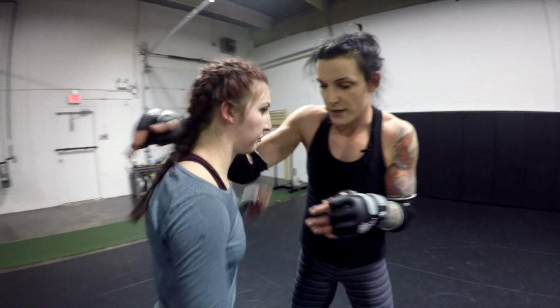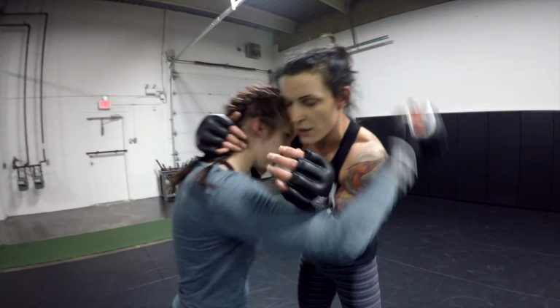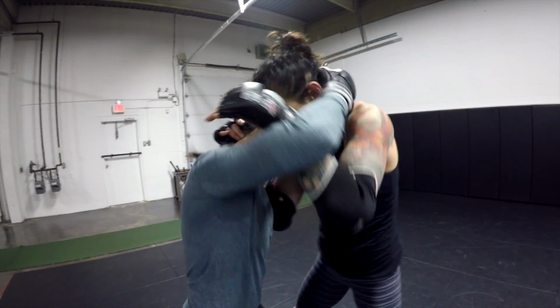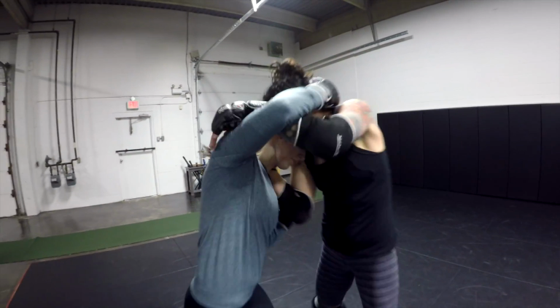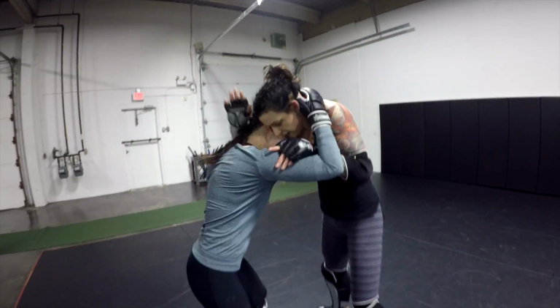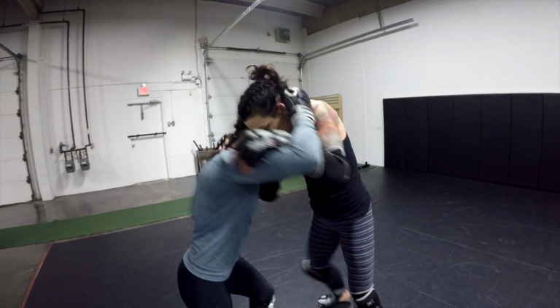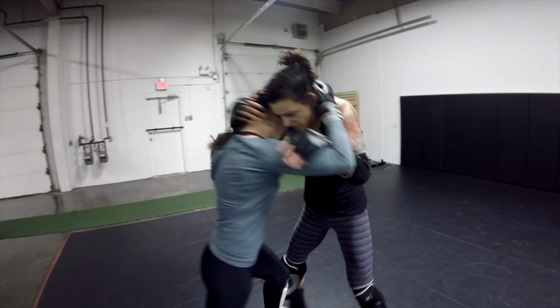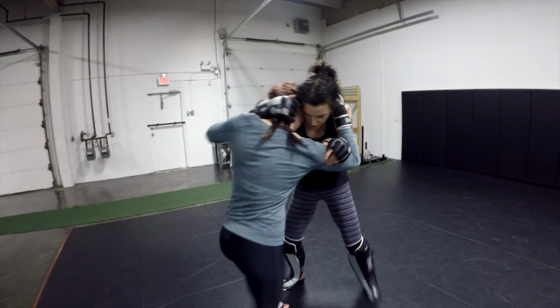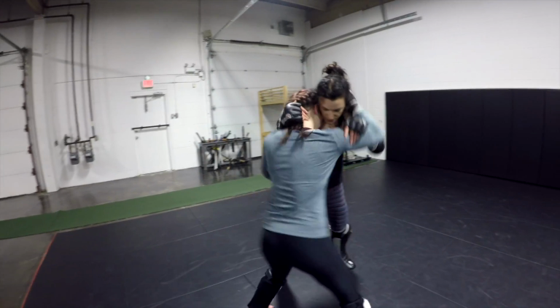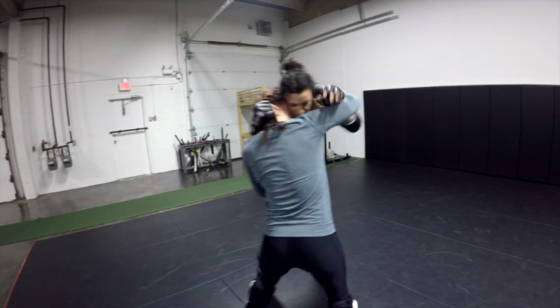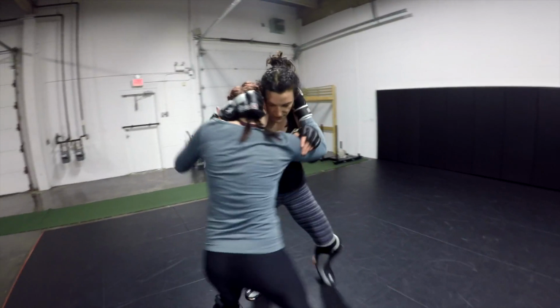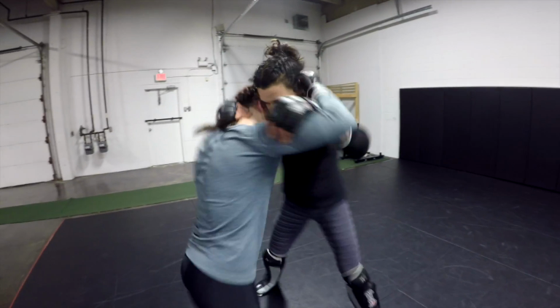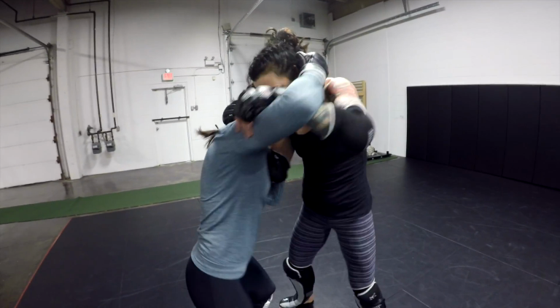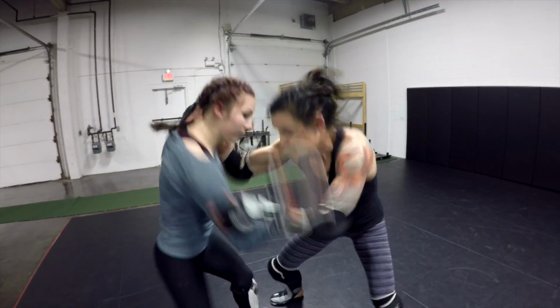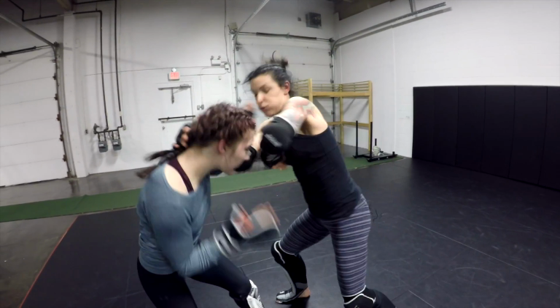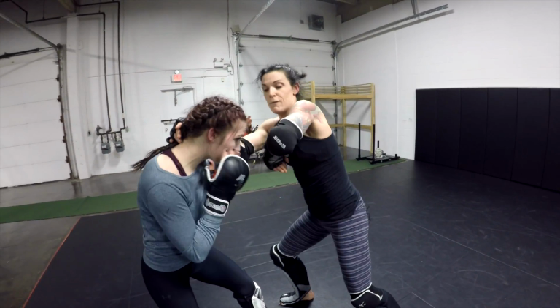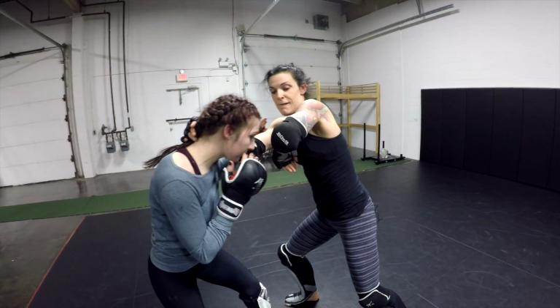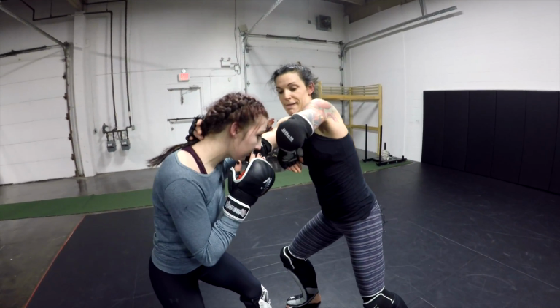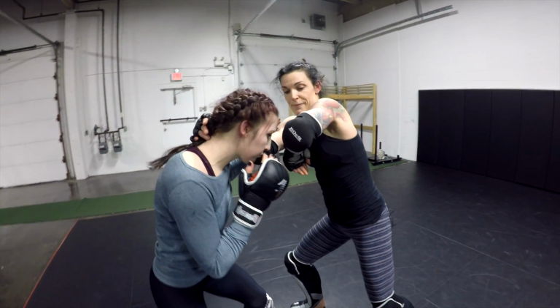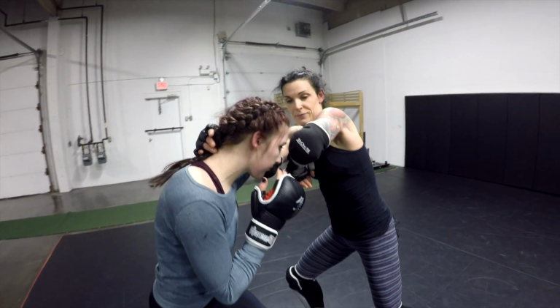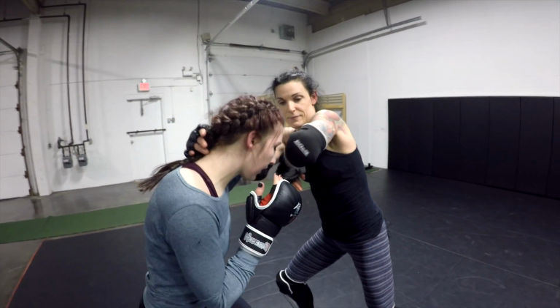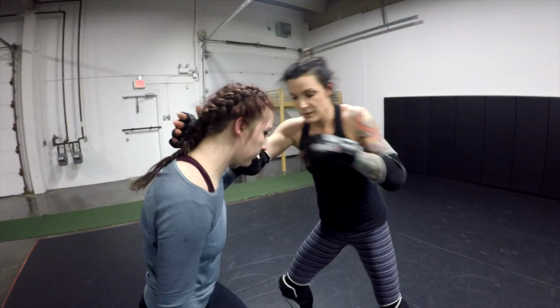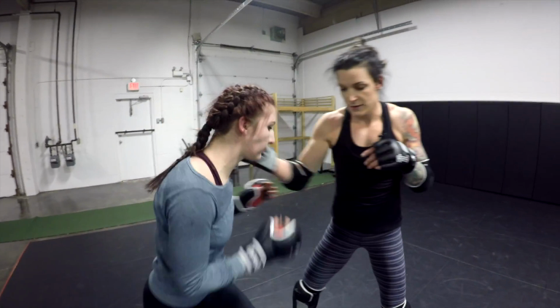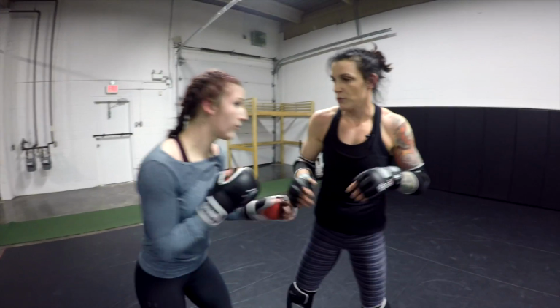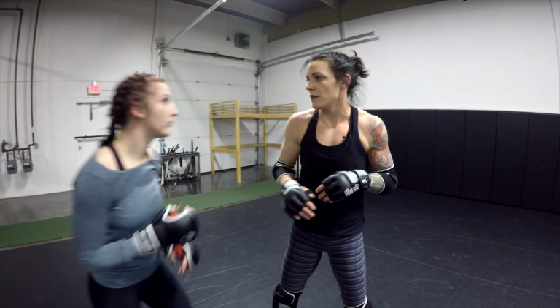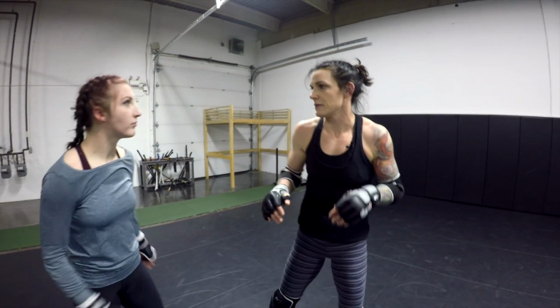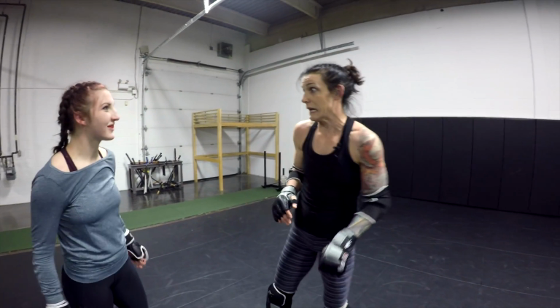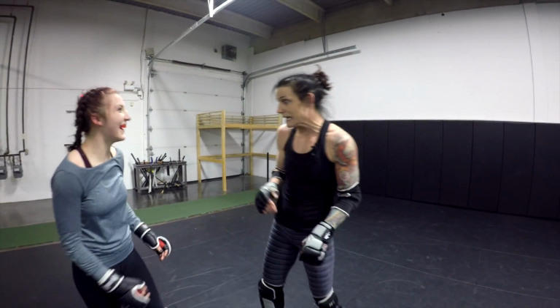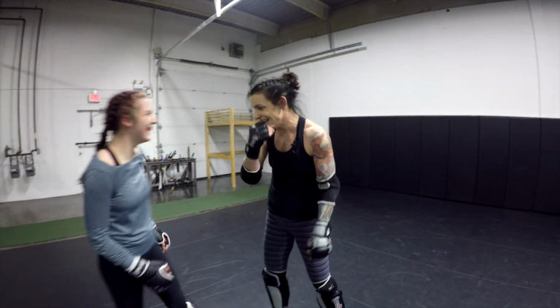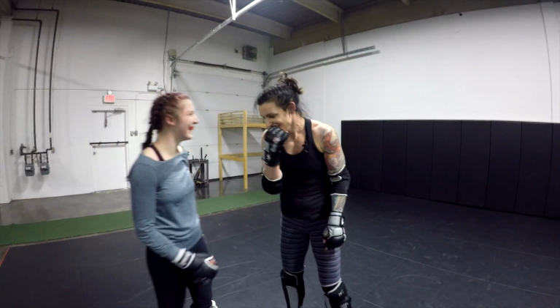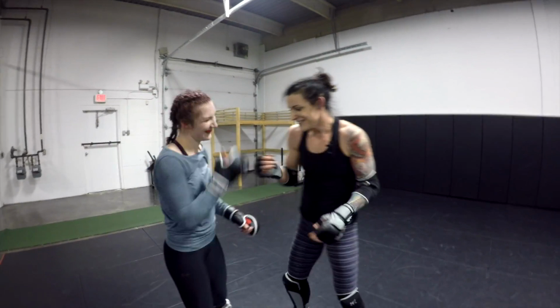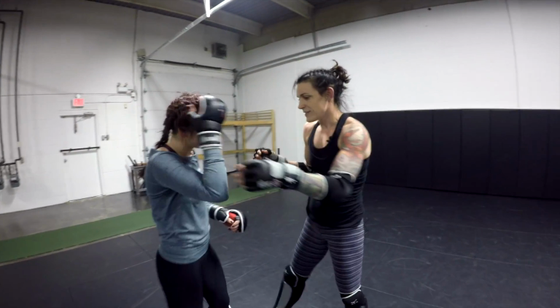So again, we're clenching, getting nice and tight. I'm spinning, nothing's working. I have to pull that, otherwise it'll land. One more time.